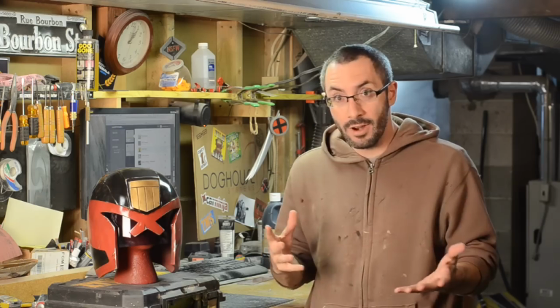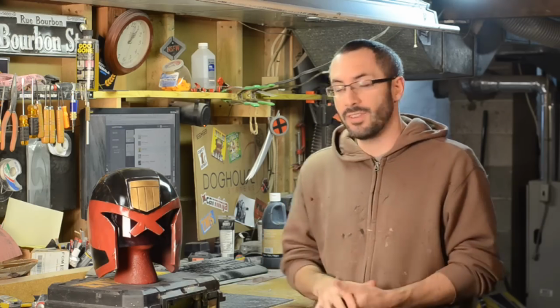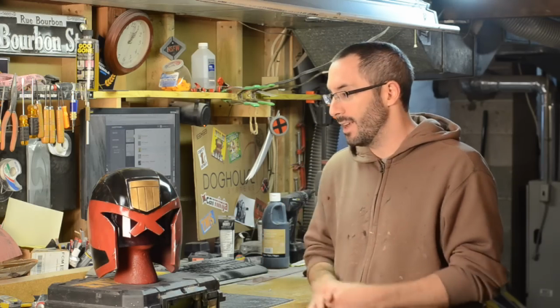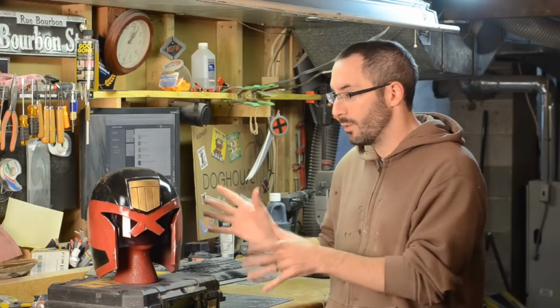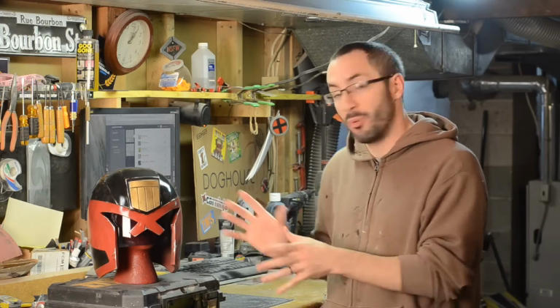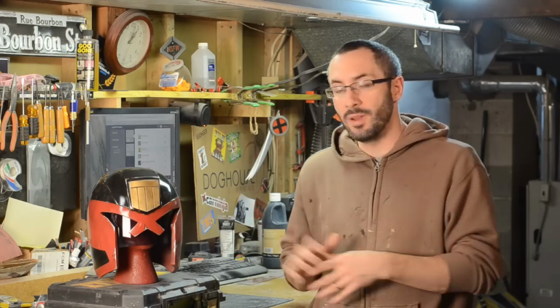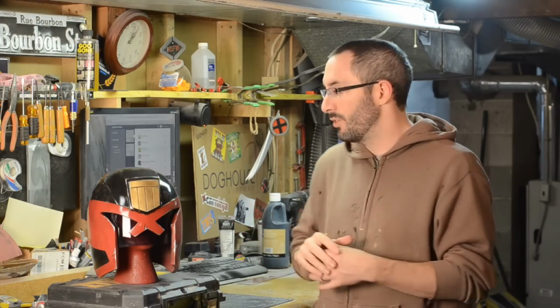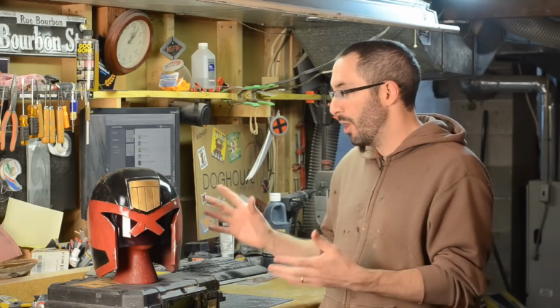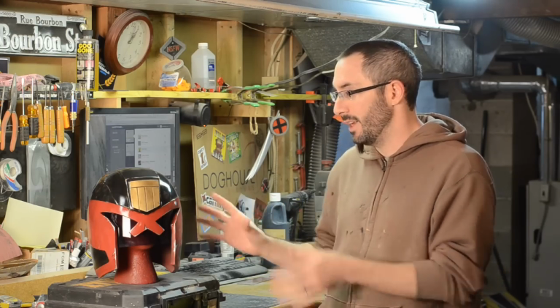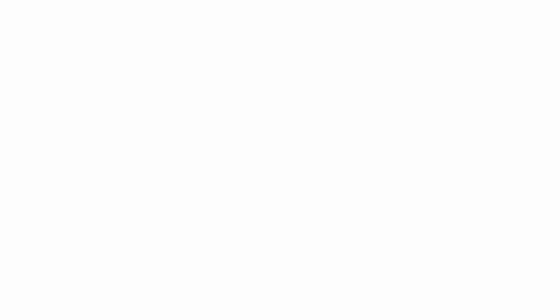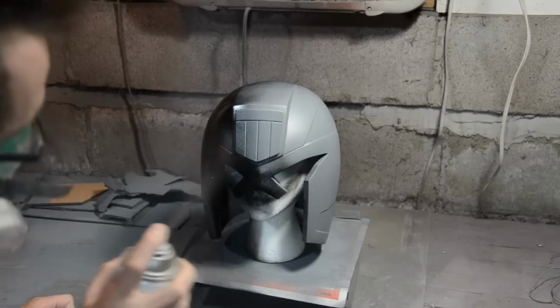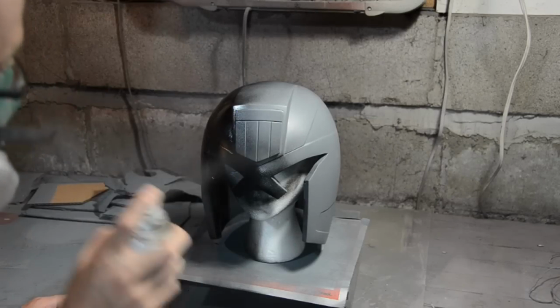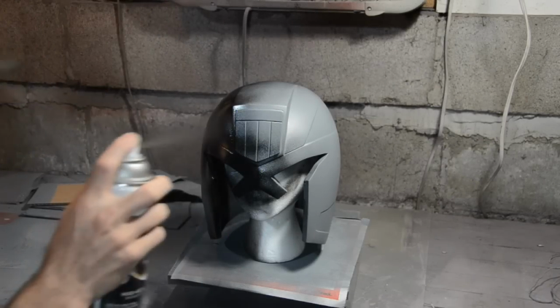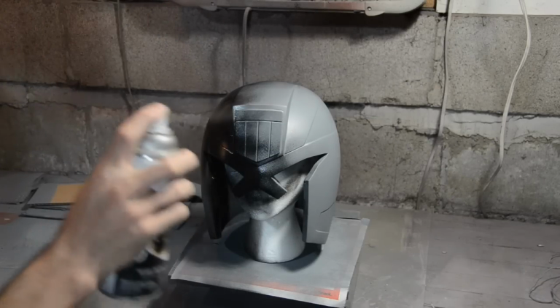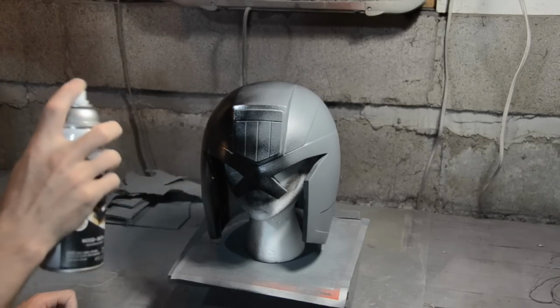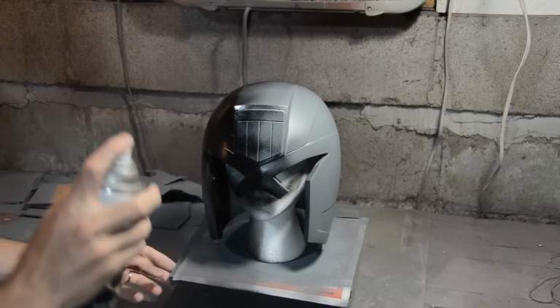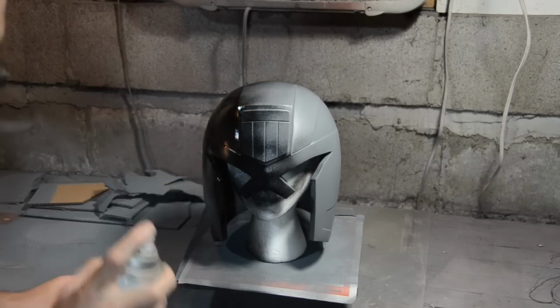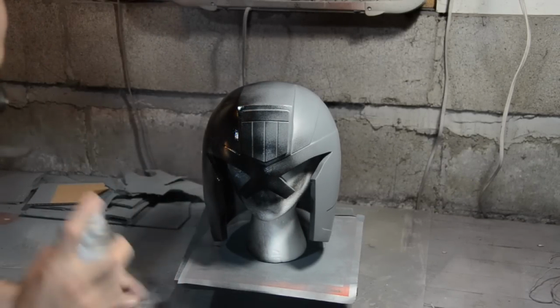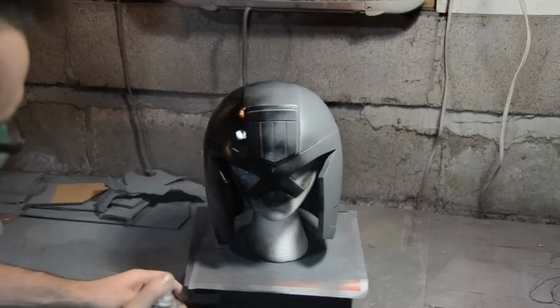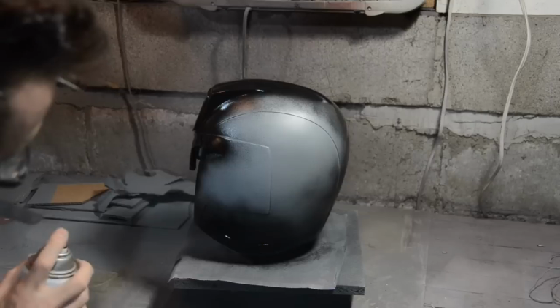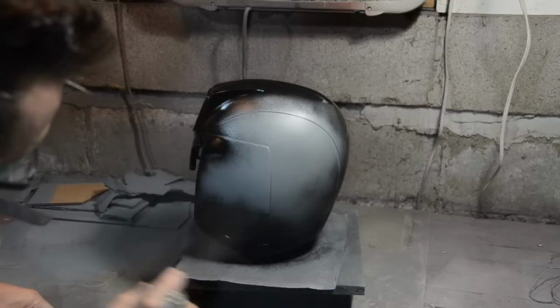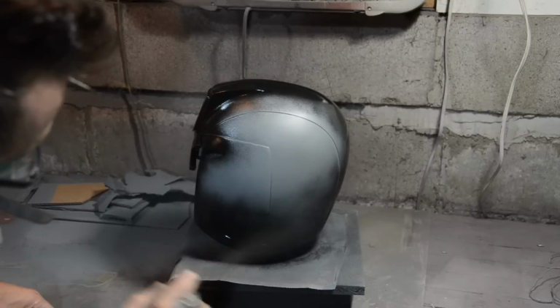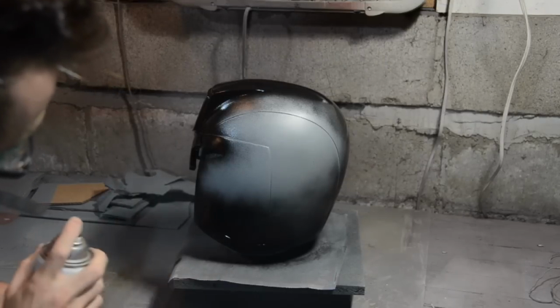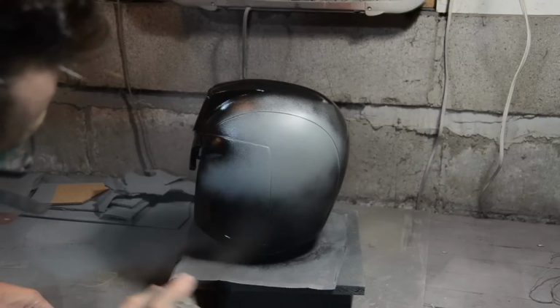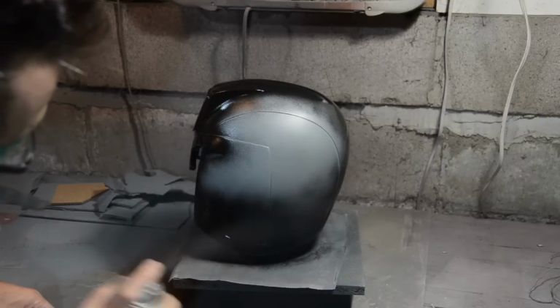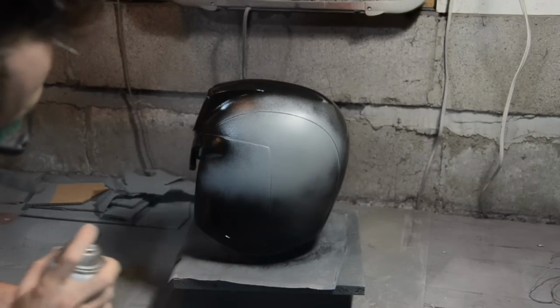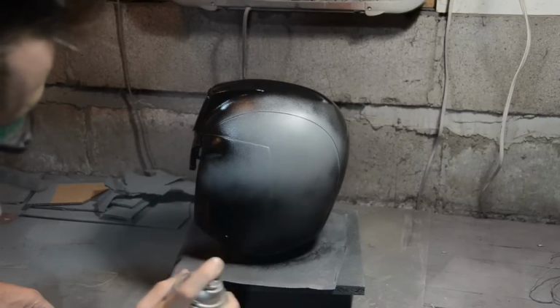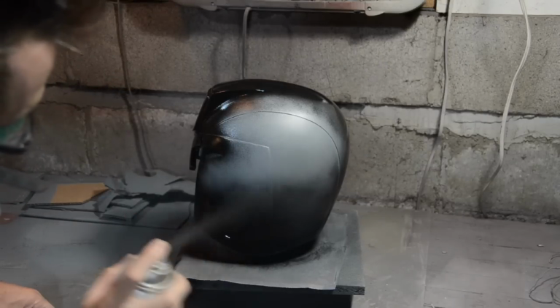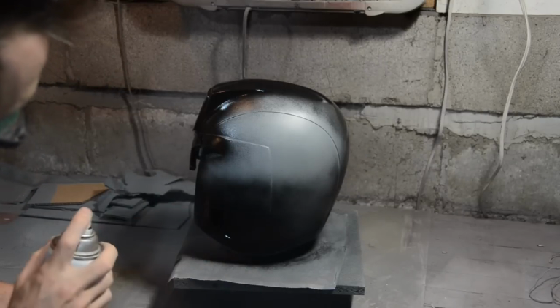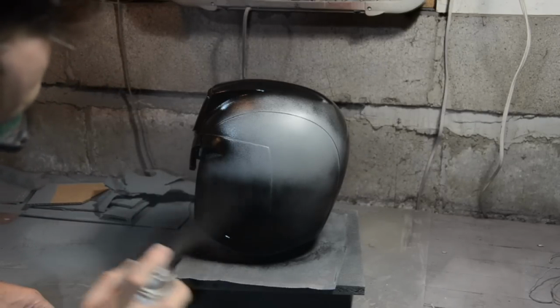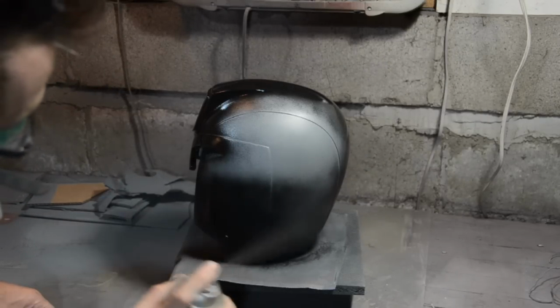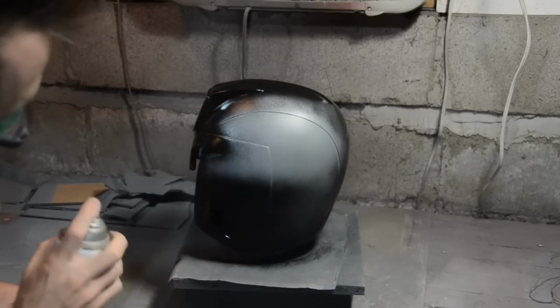The very first thing I did once it was all primed was to spray paint it black. I covered the whole thing in black and then I let it dry for a while. I wanted to make sure it was nice and dry before I did anything else to it.